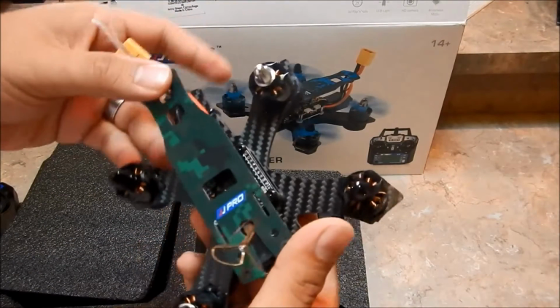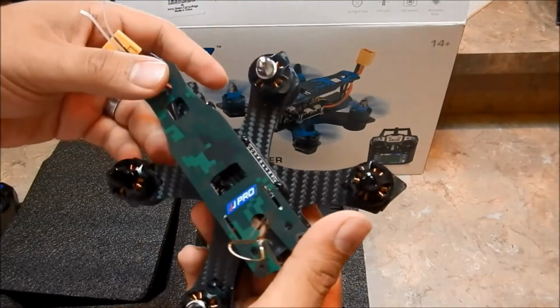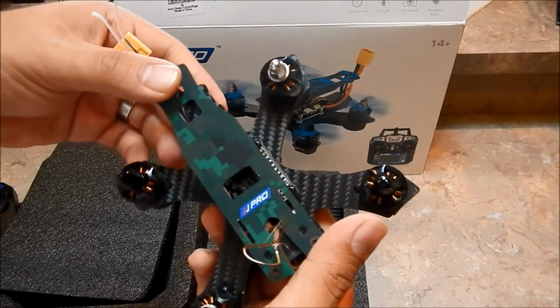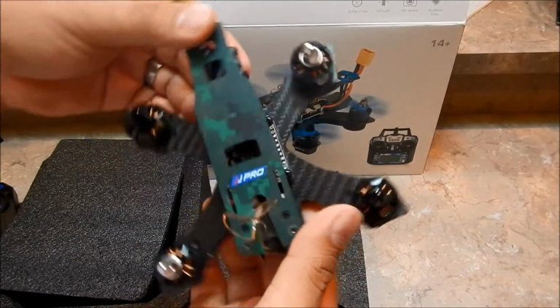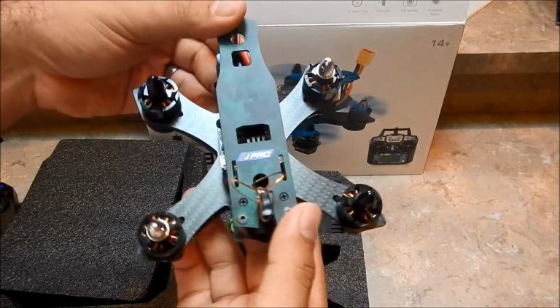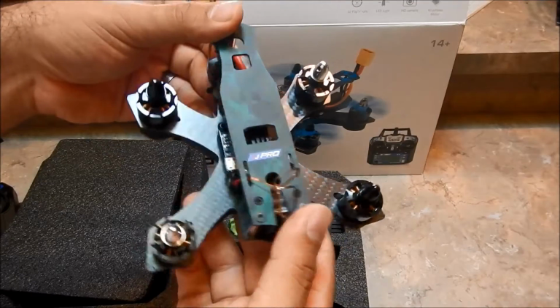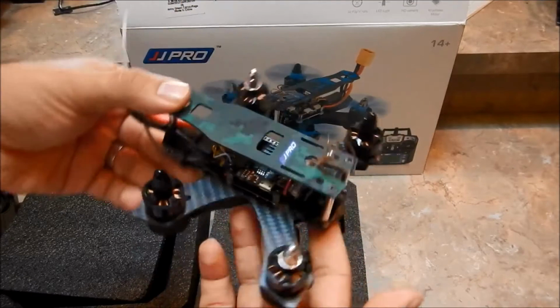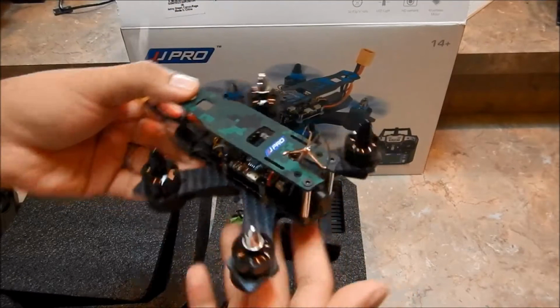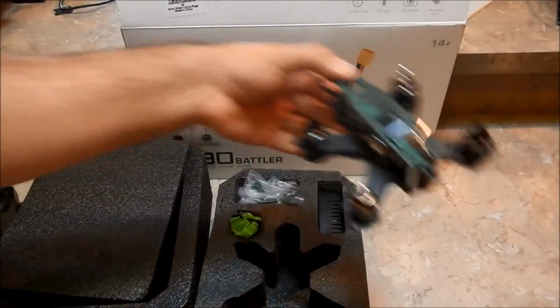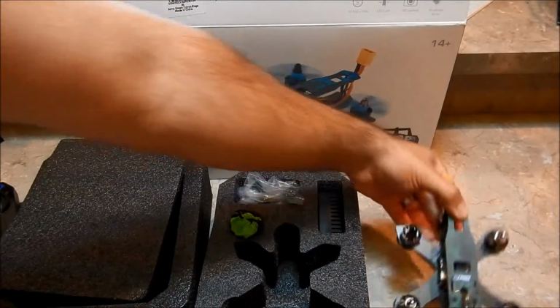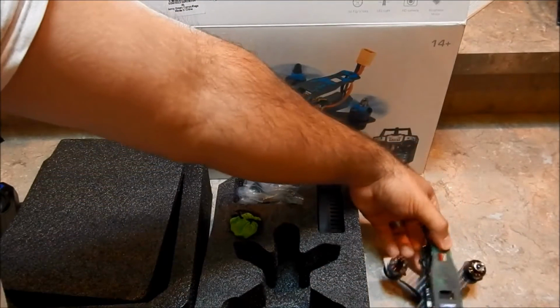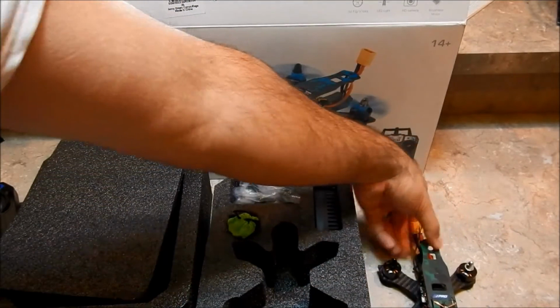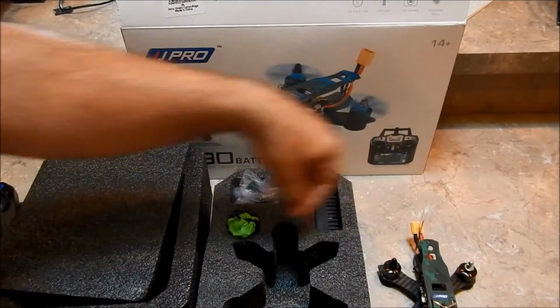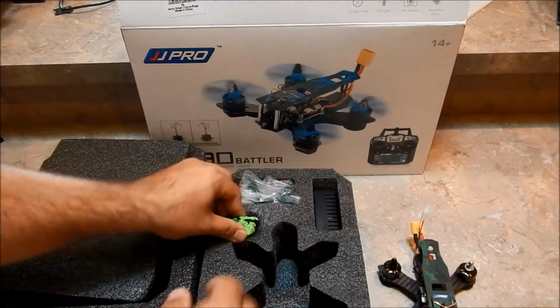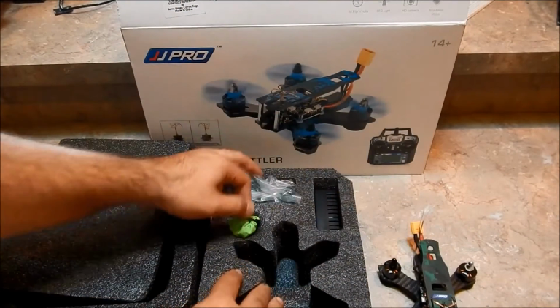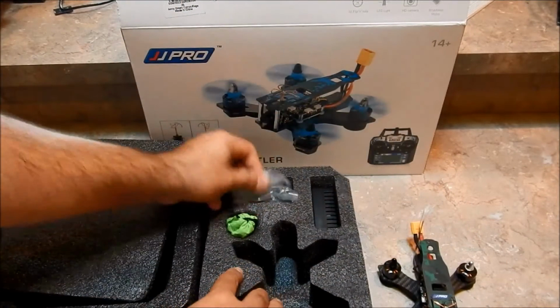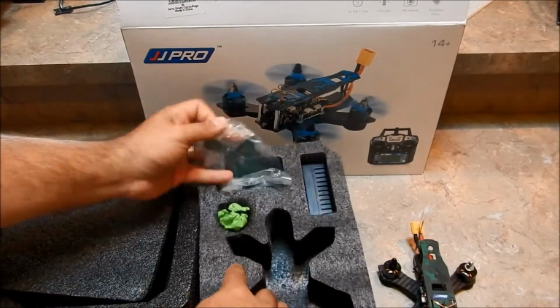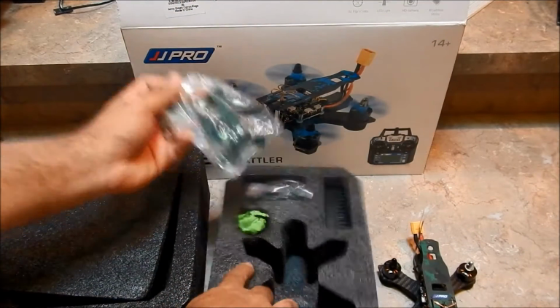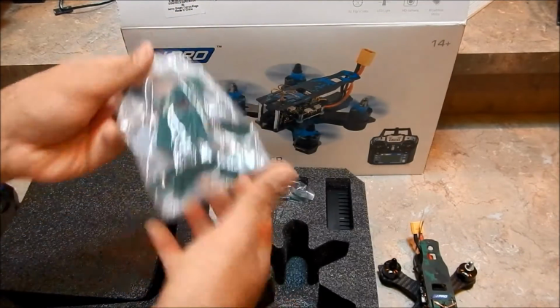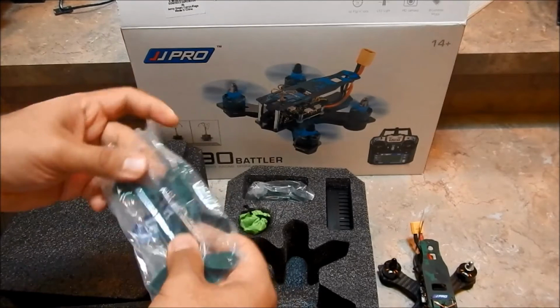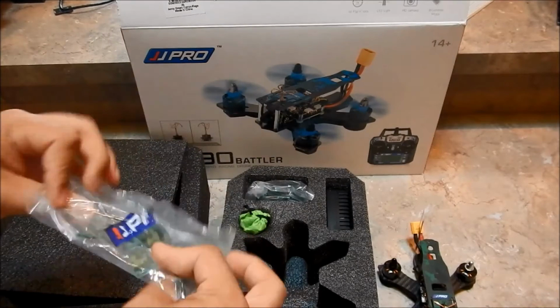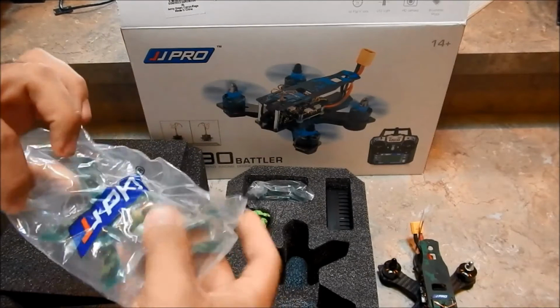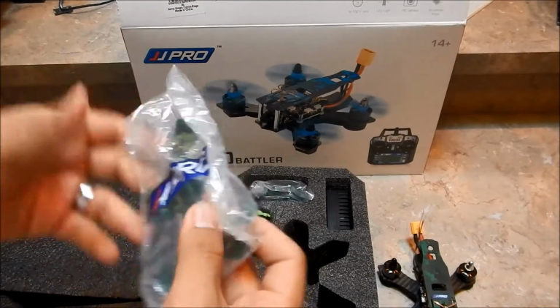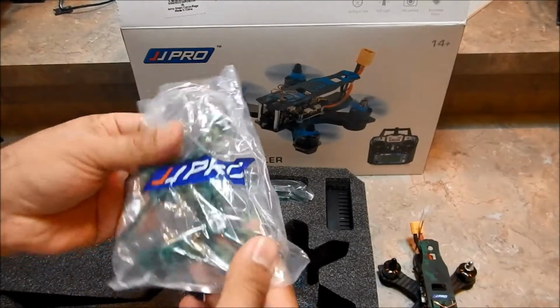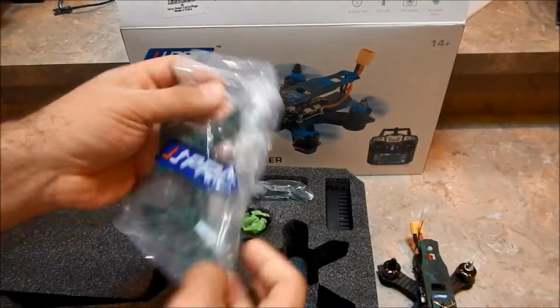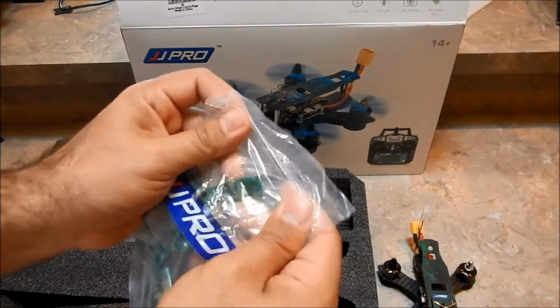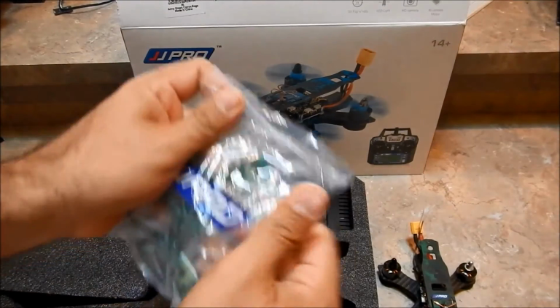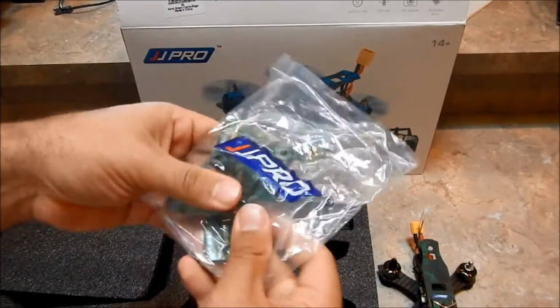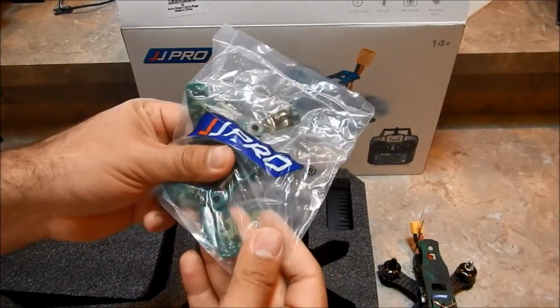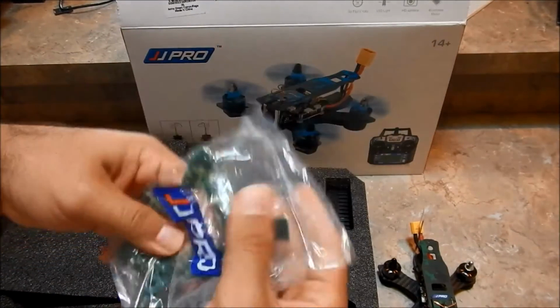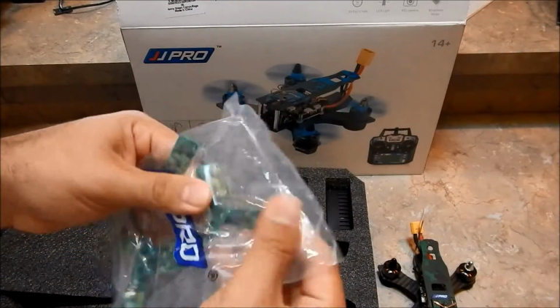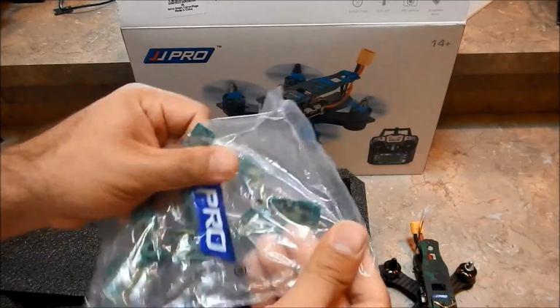I really like the digital camo print on it — pretty cool. Let's take a look at the props: you get two full sets of spare tri-blade props, which is pretty awesome.